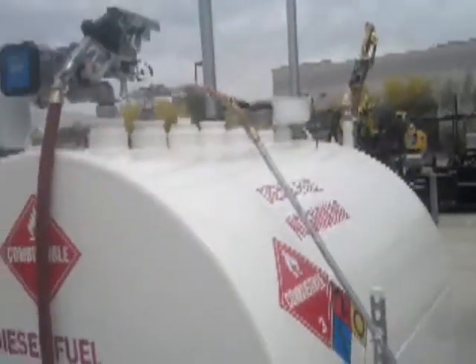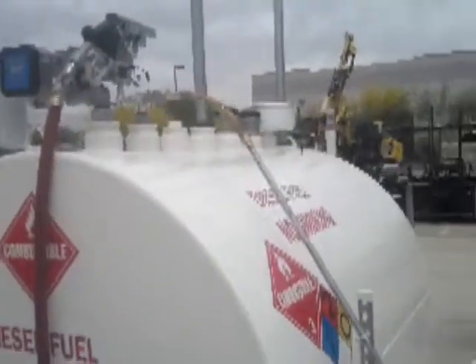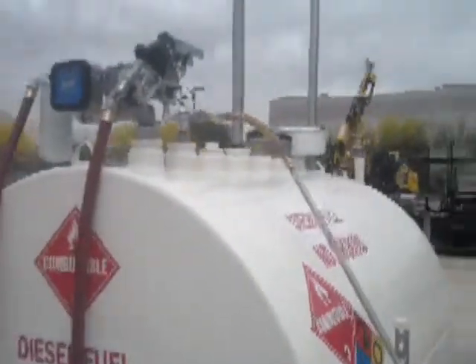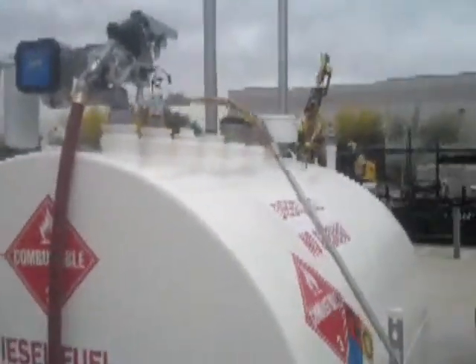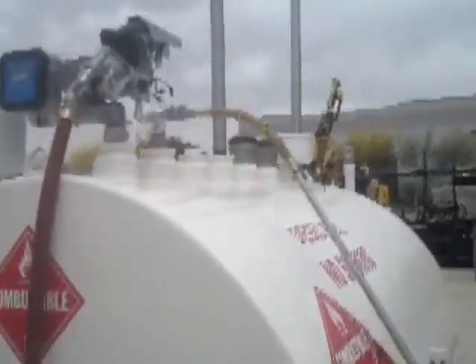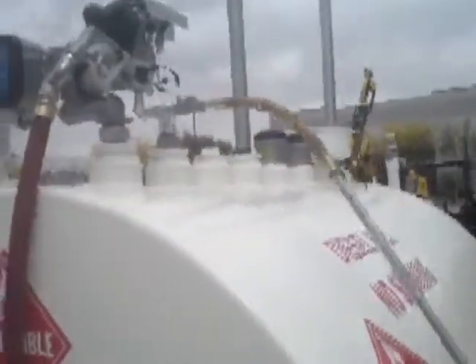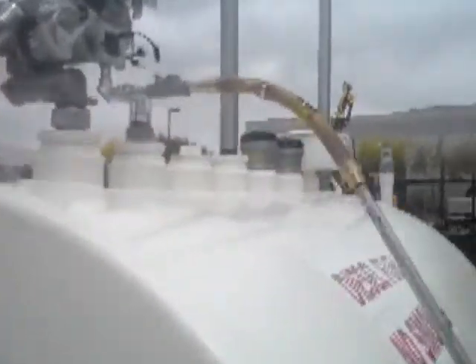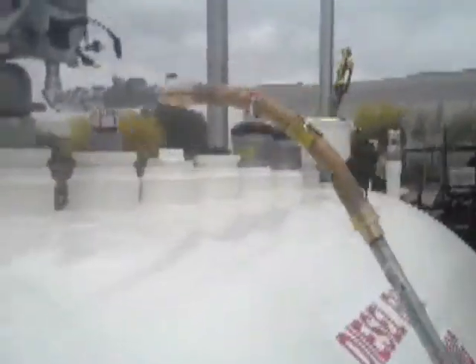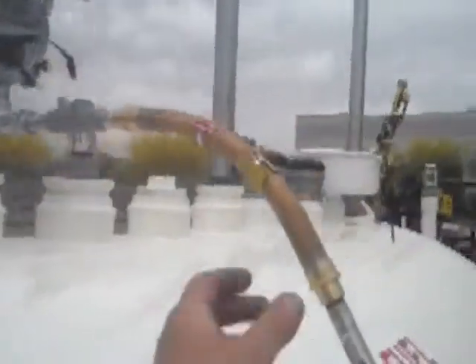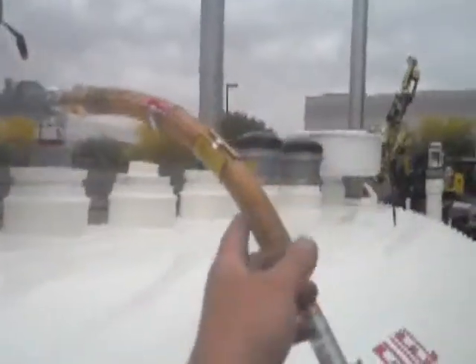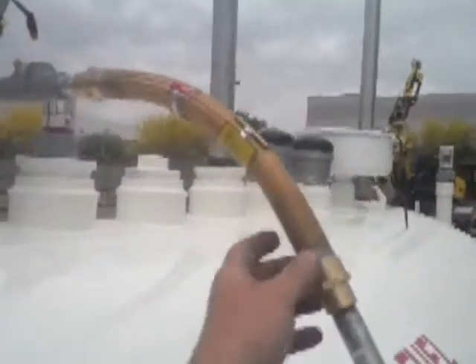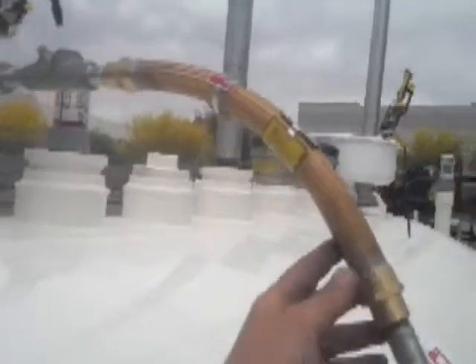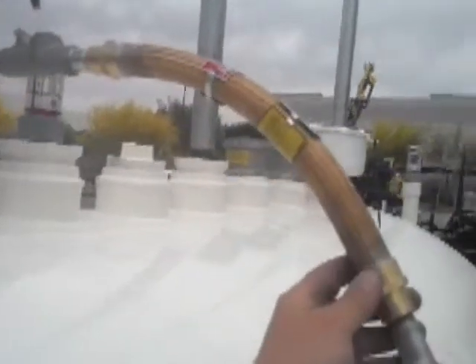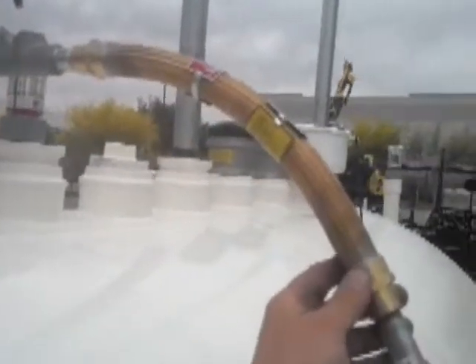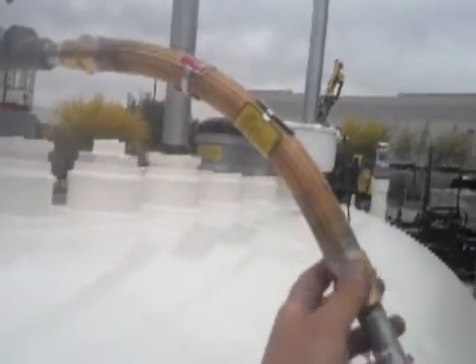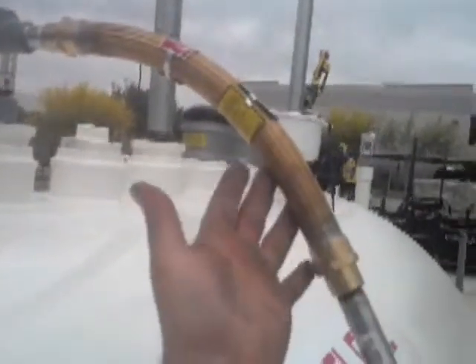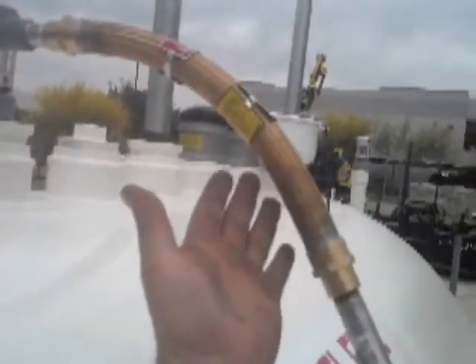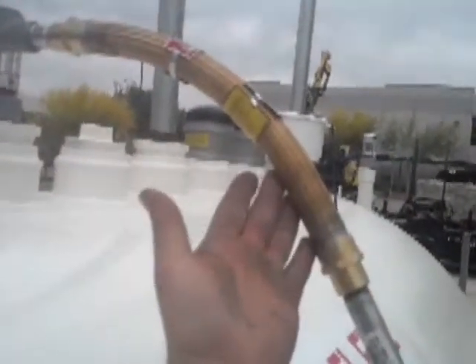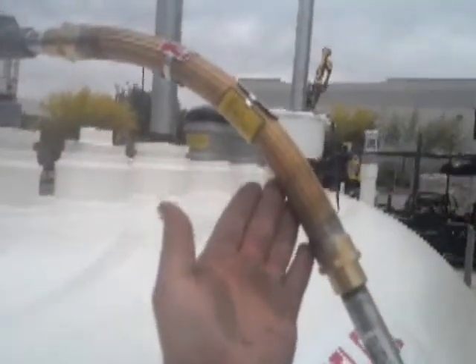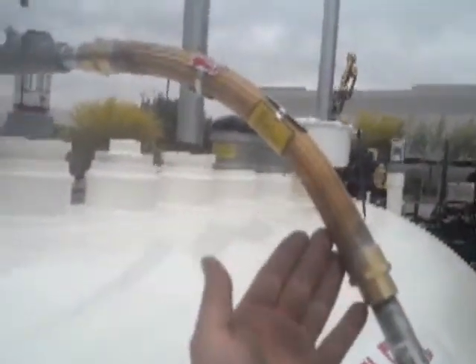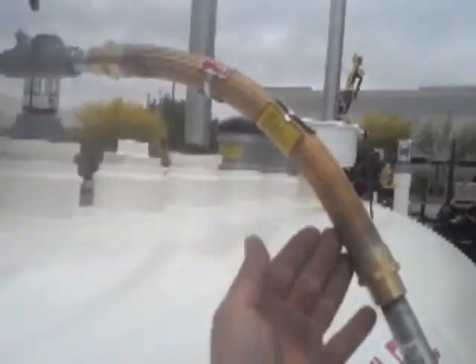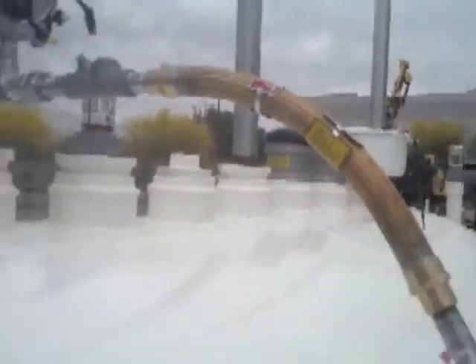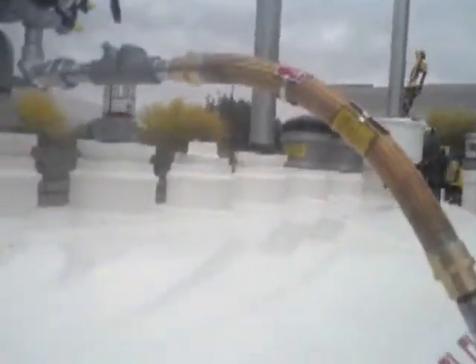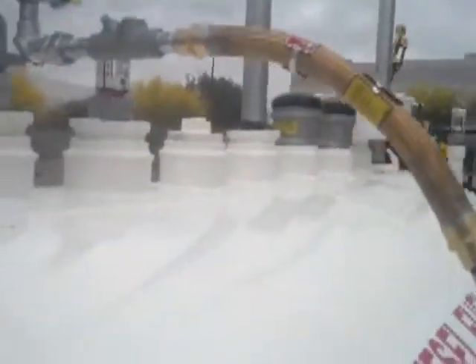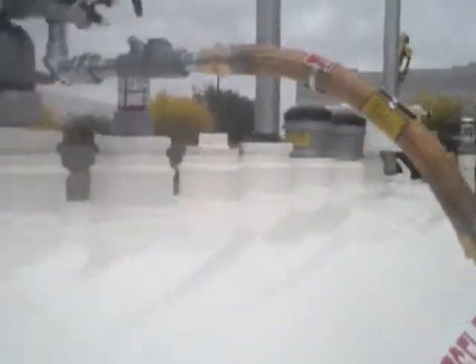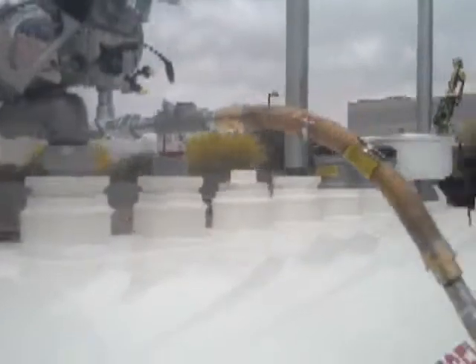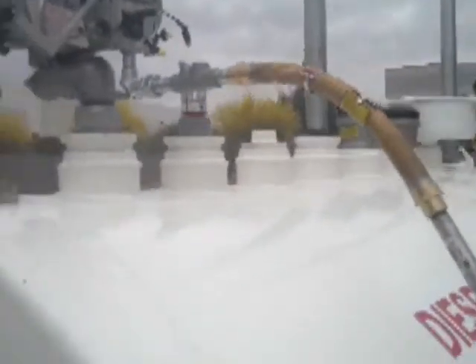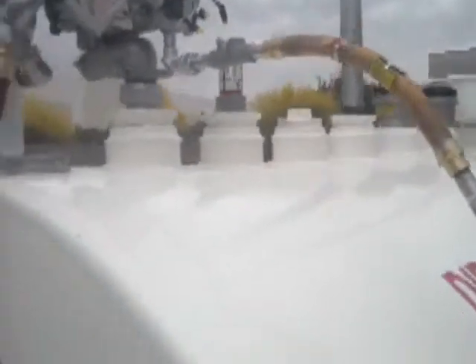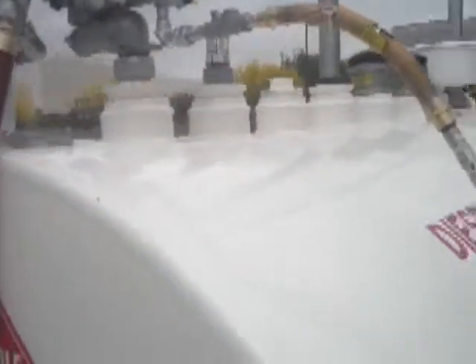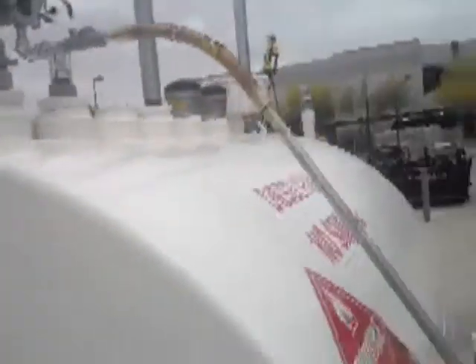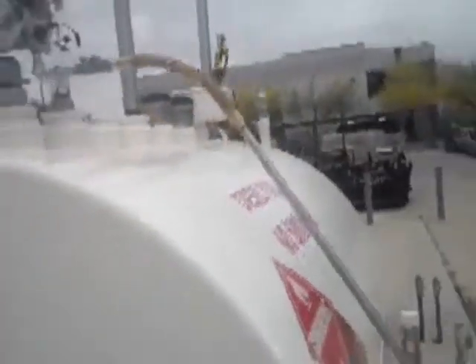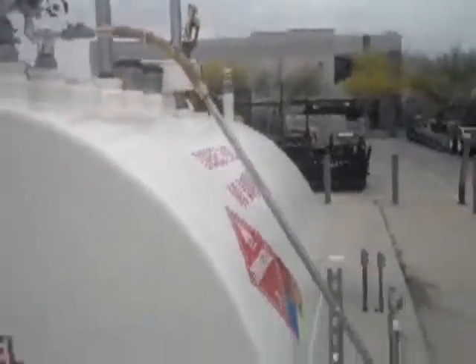A lot of people don't put this vibration isolator coupling on here. They are expensive, but they are code. So we got that on there.